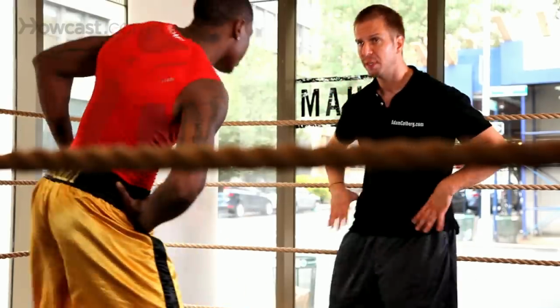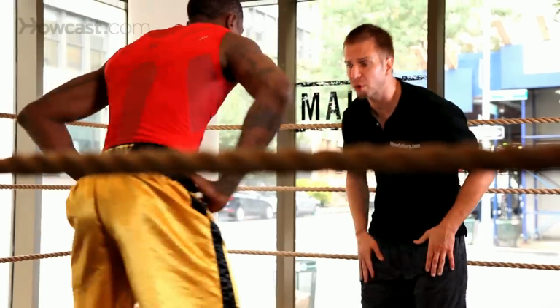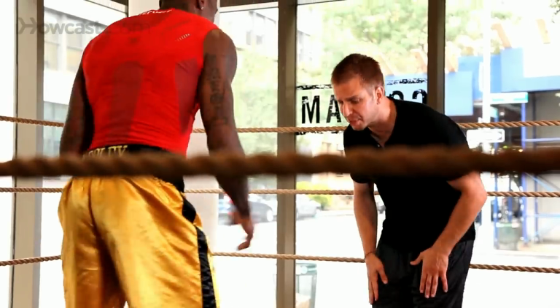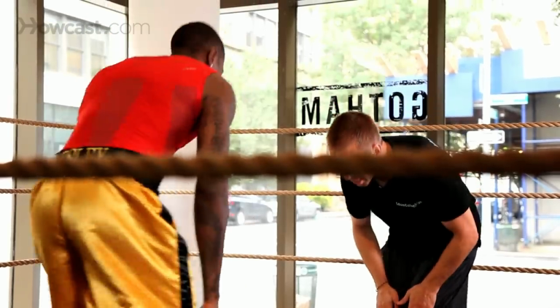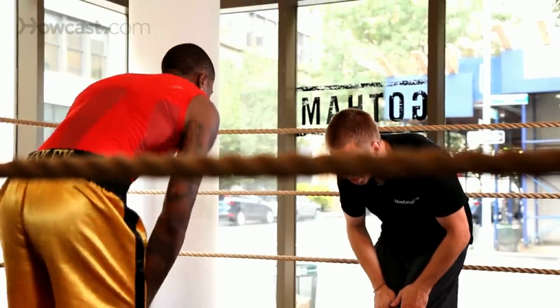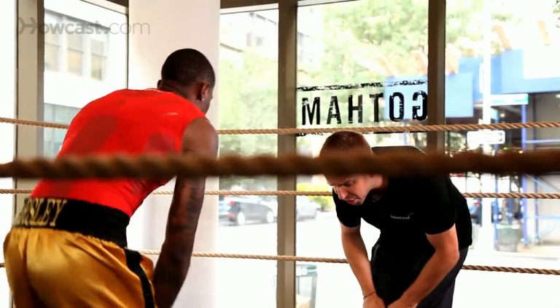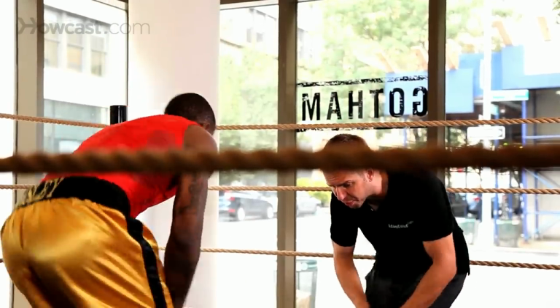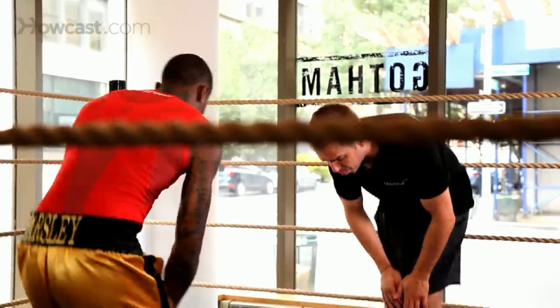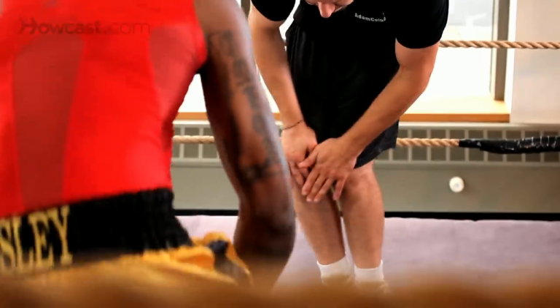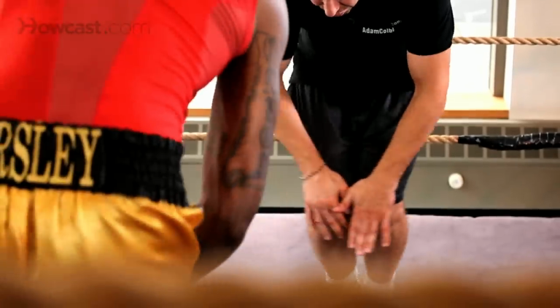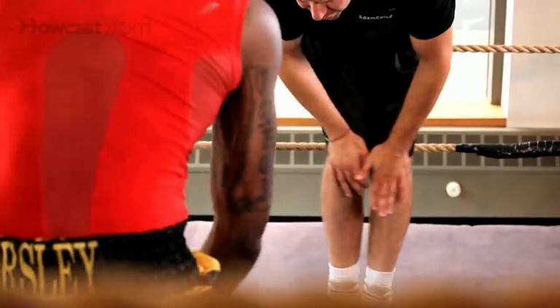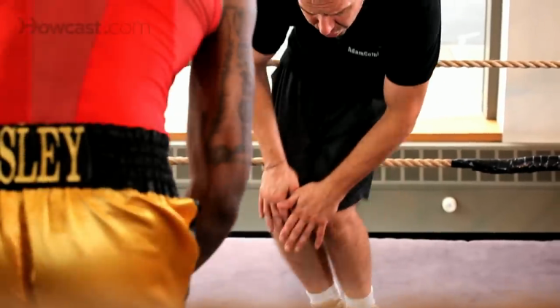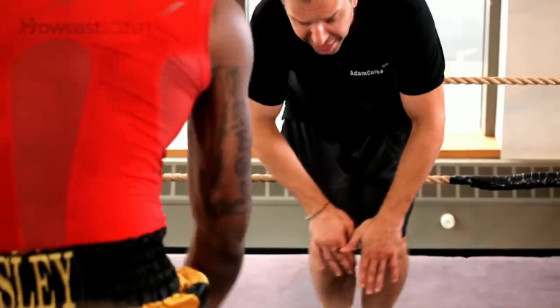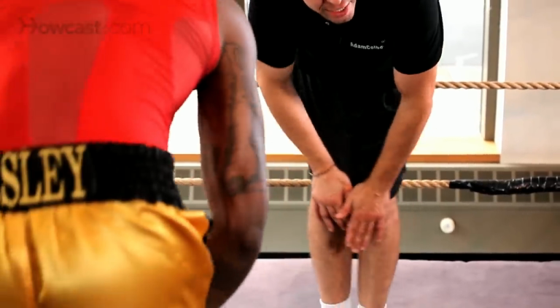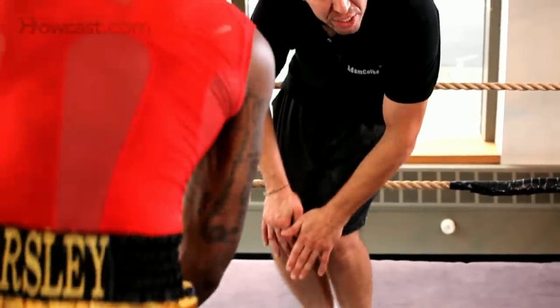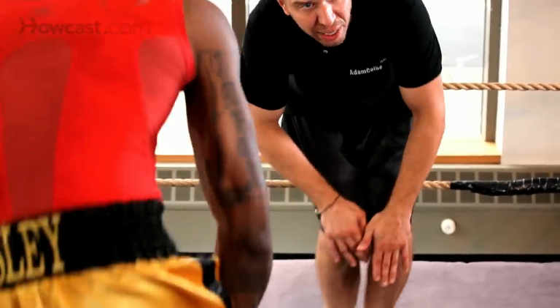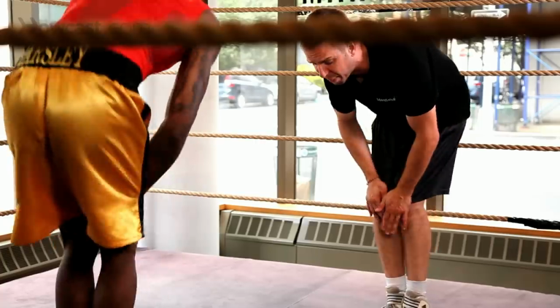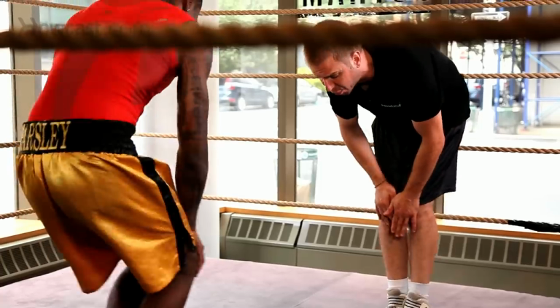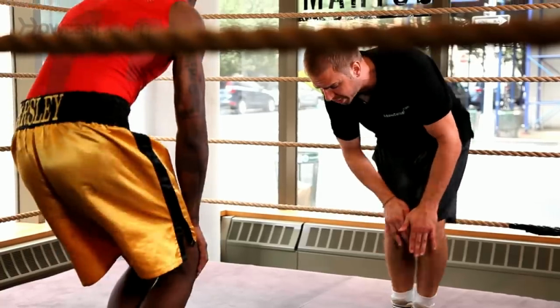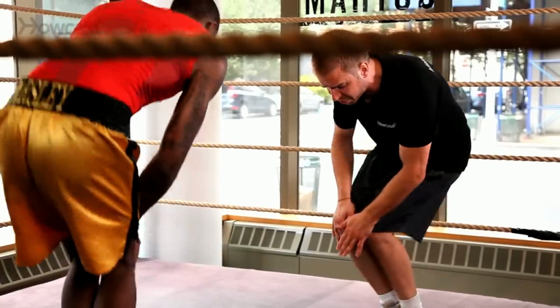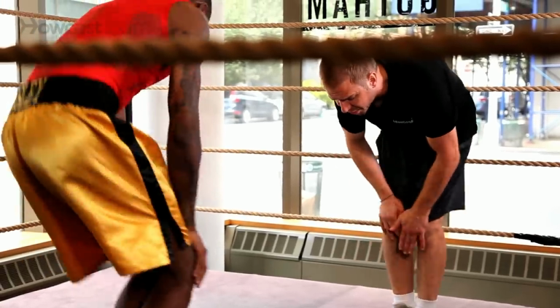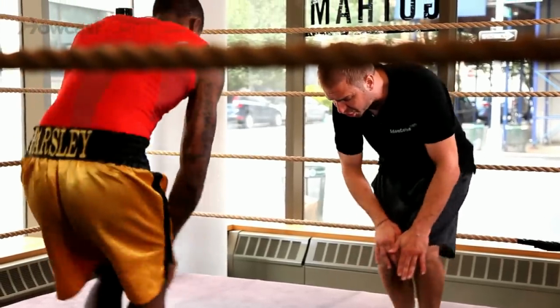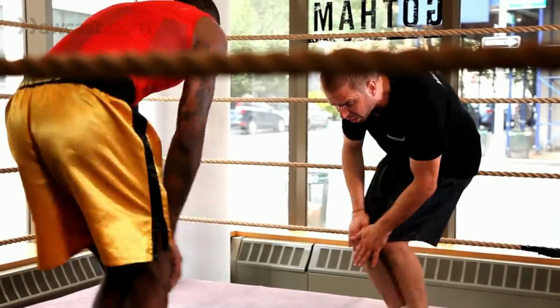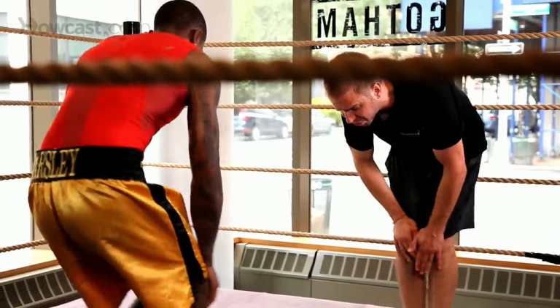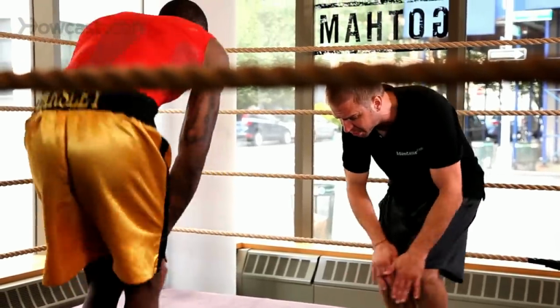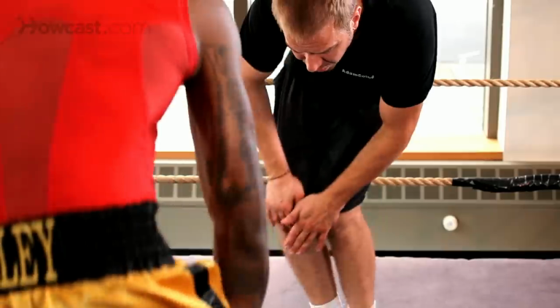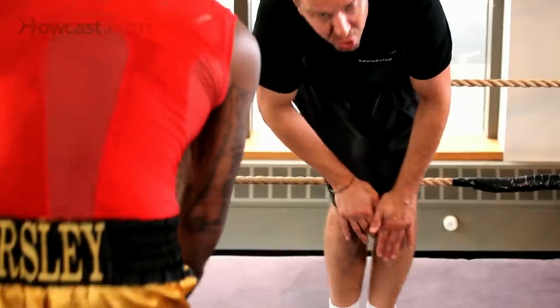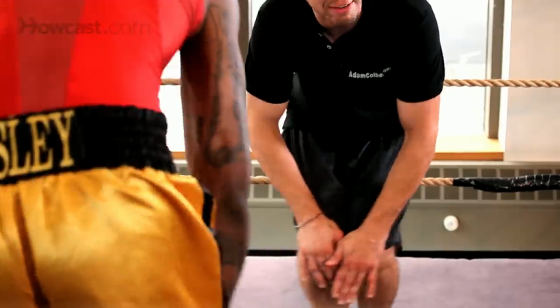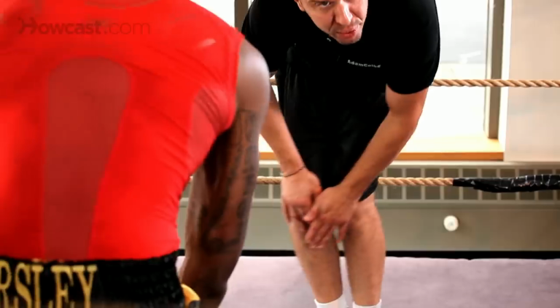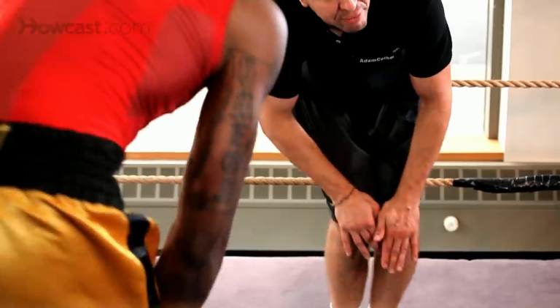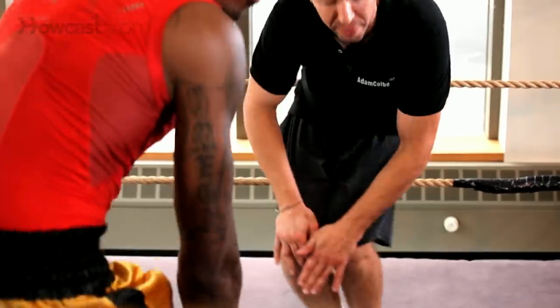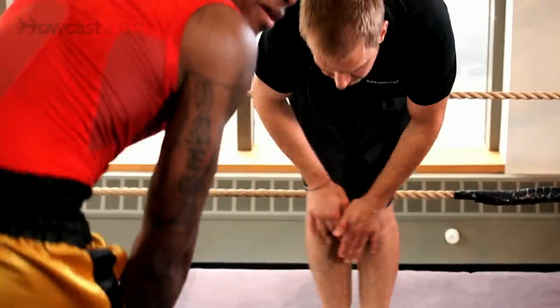Knee rotations — this is especially good for the ankles, bring the feet together. It actually increases your lifespan, ankle rotations. This is a Qigong exercise; you'll live a long life if you do this every day. Roll them in.